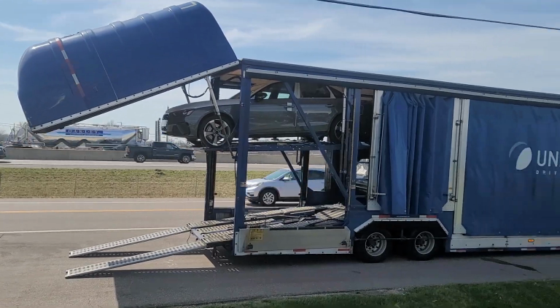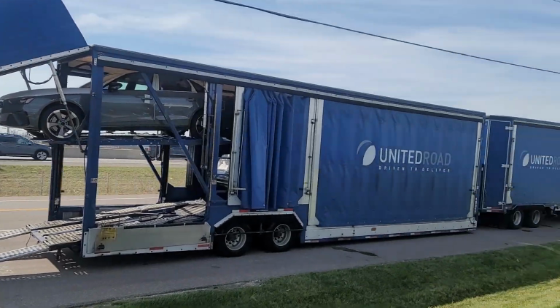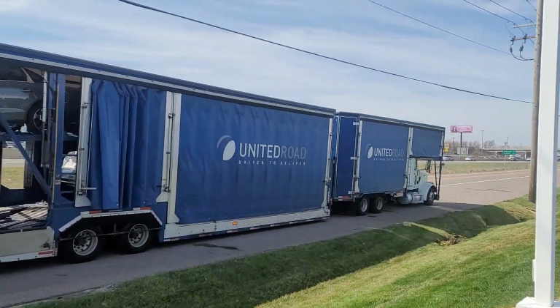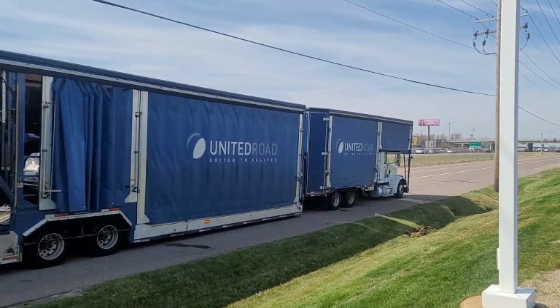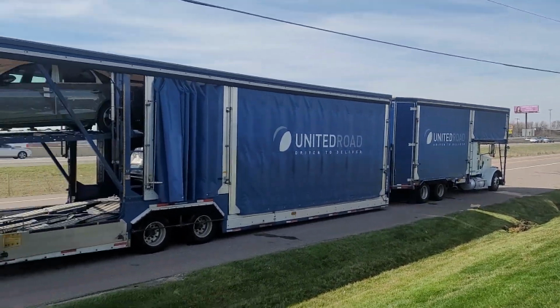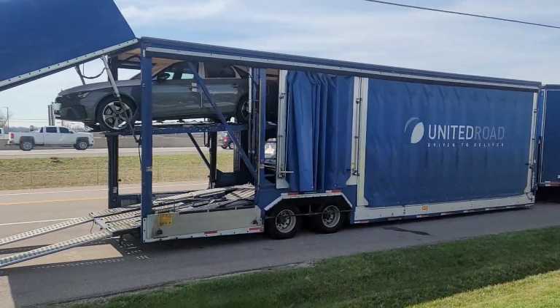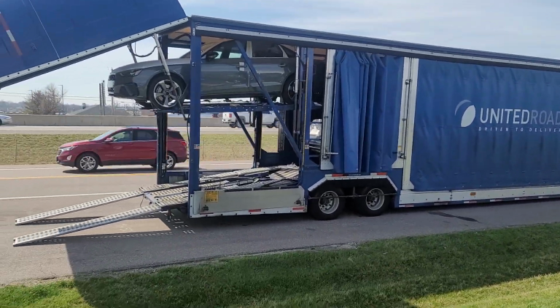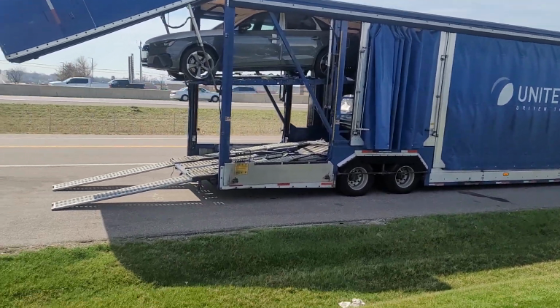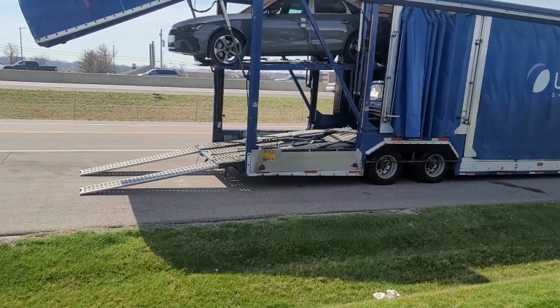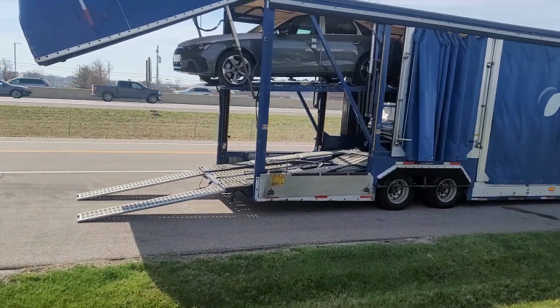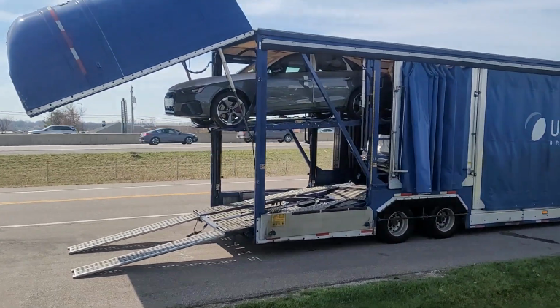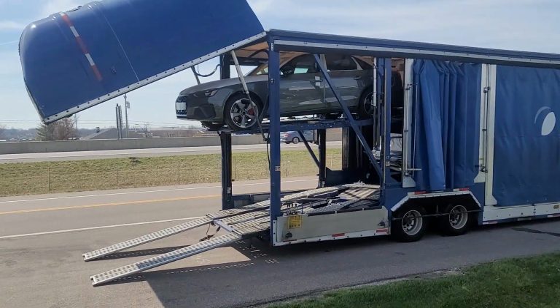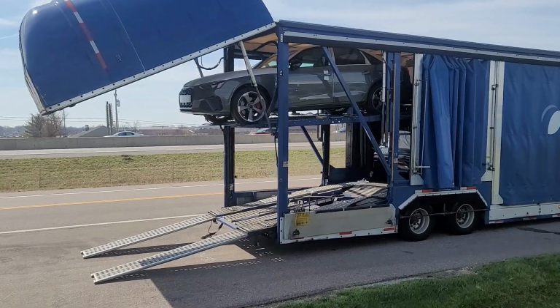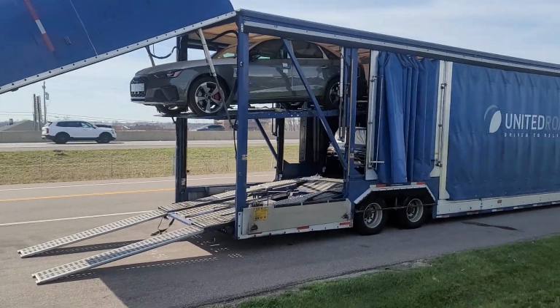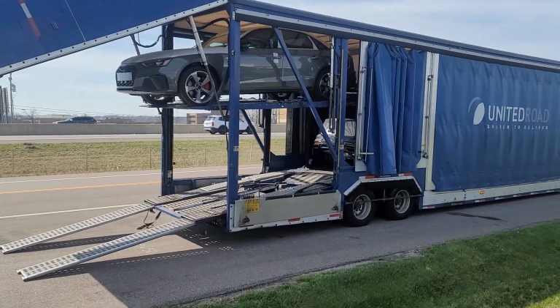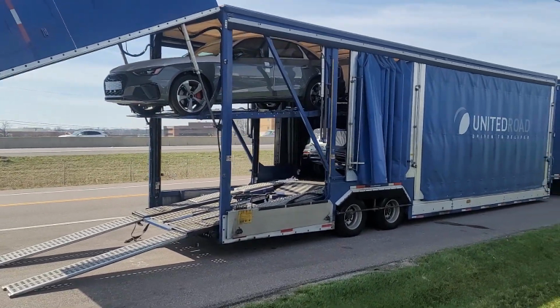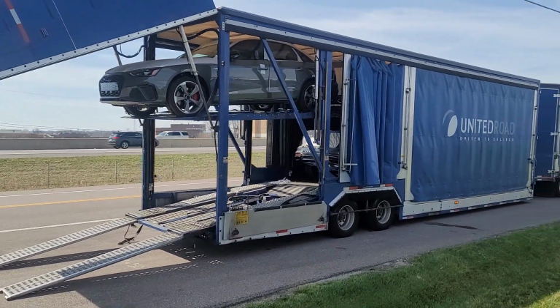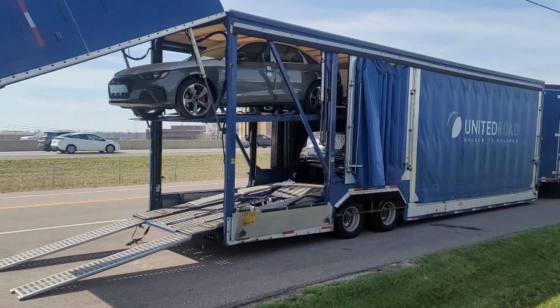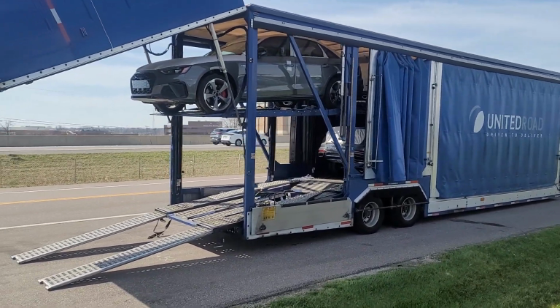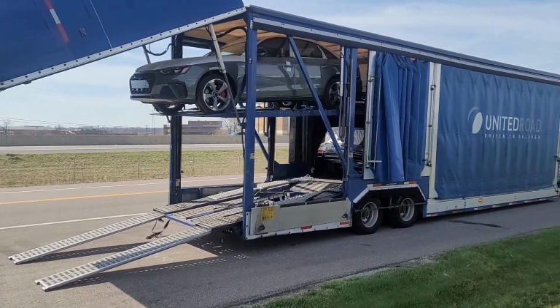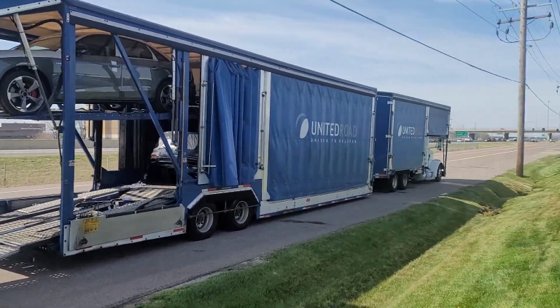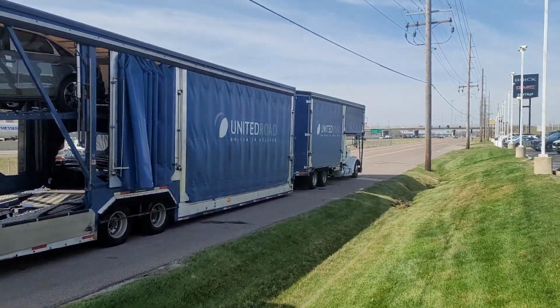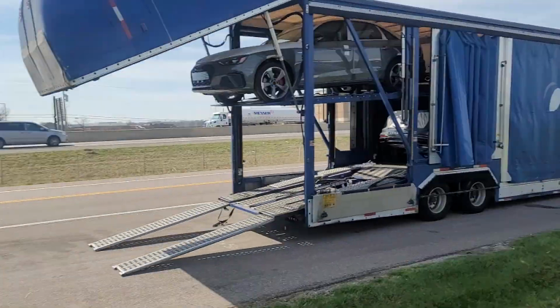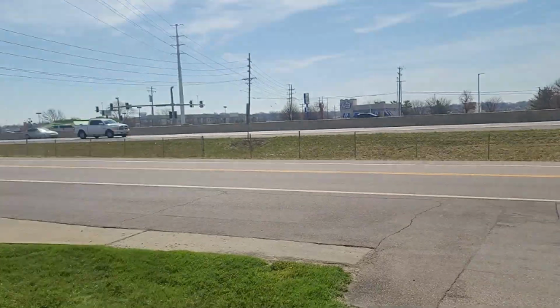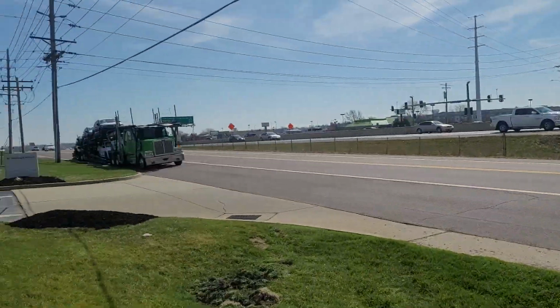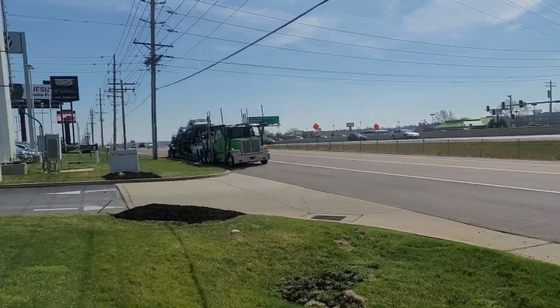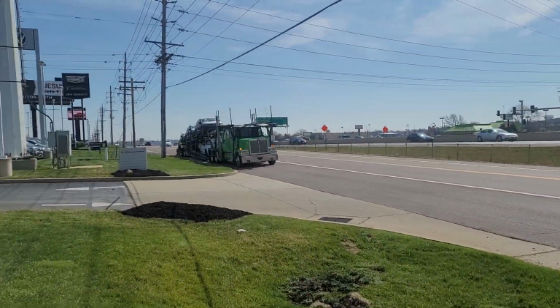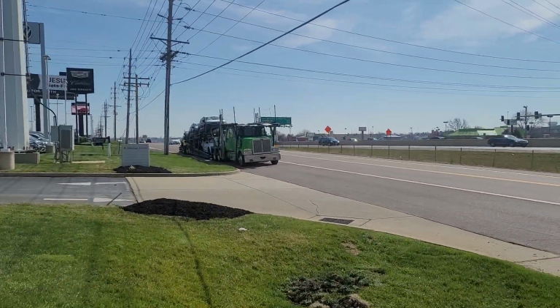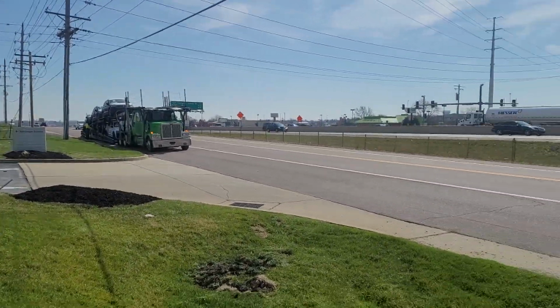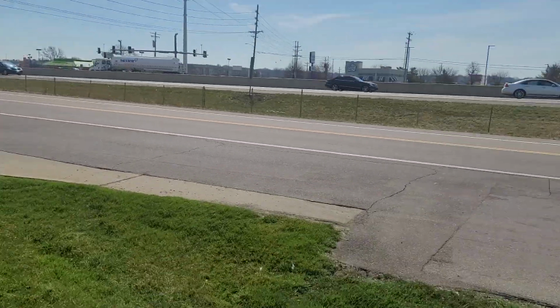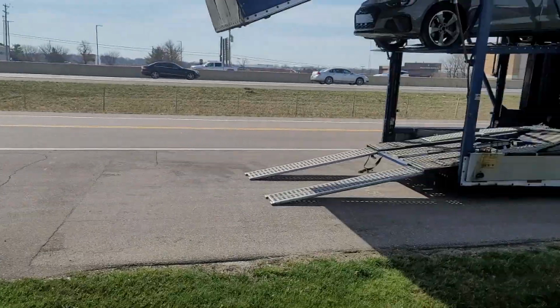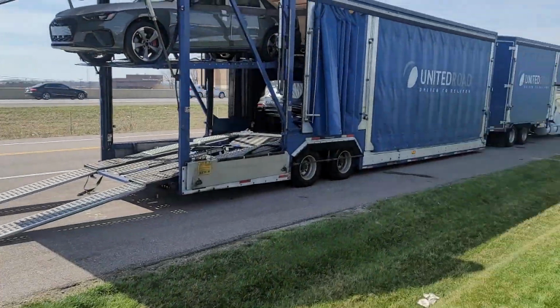Audi and Volkswagen share a port, so they share trucks a lot of times. That thing is beautiful. Looks like there's only Audis on that truck, but then this is a regular truck carrier that's uncovered. They both showed up at the same time today.